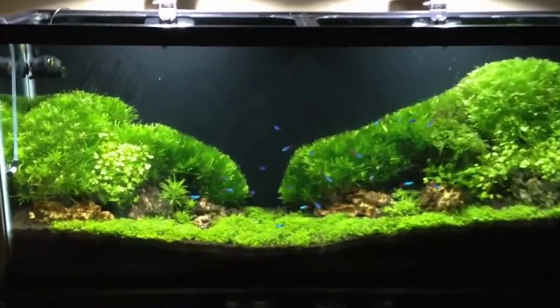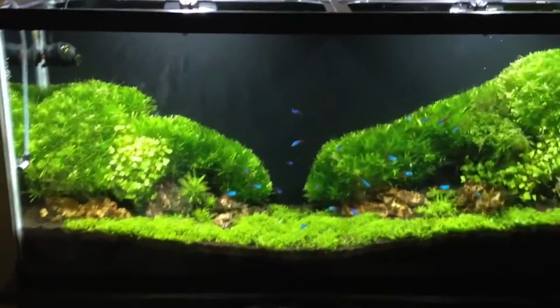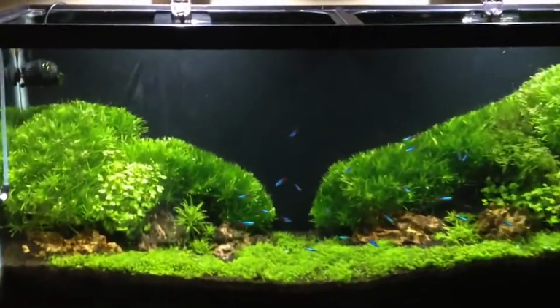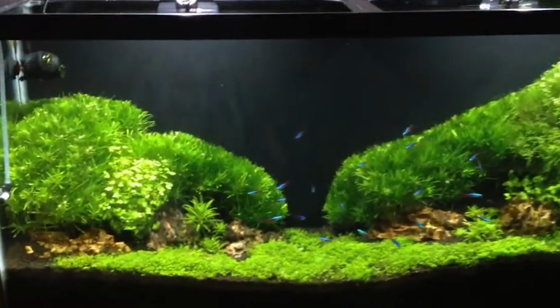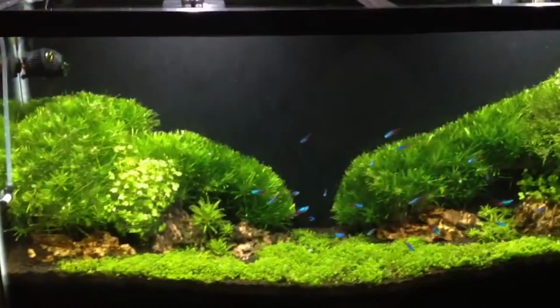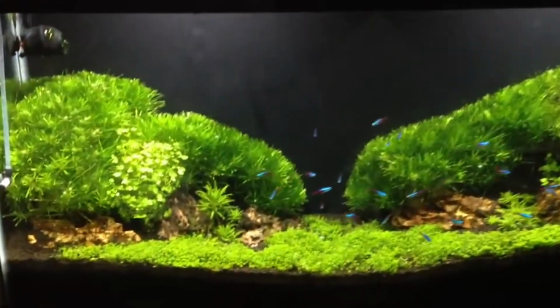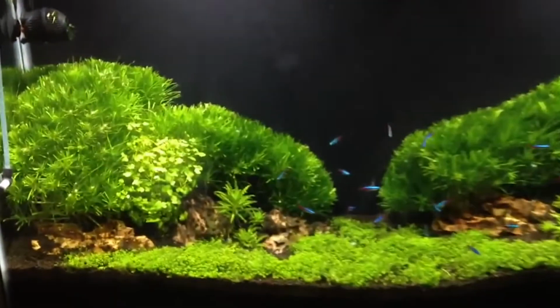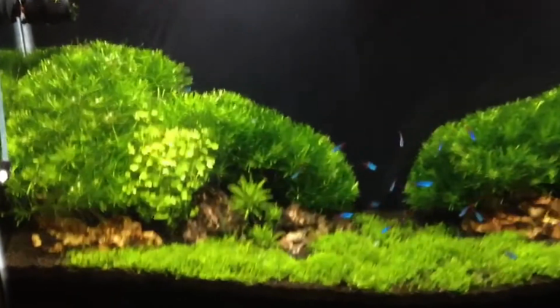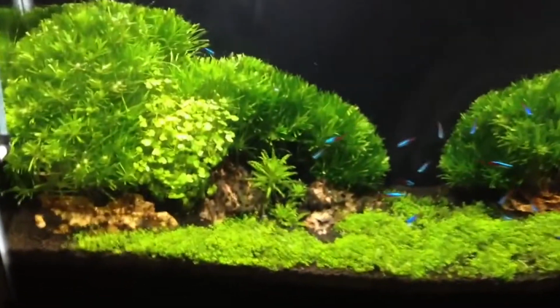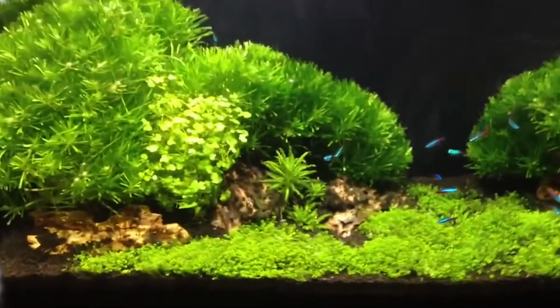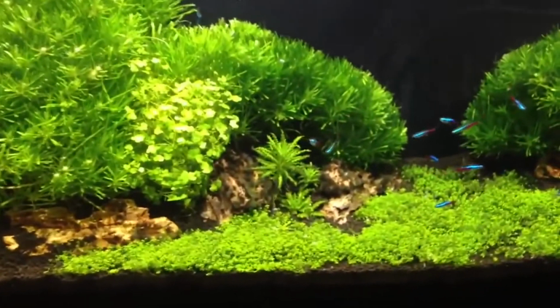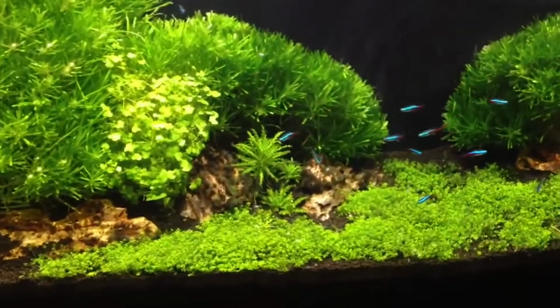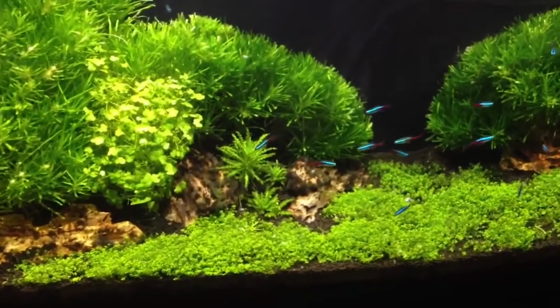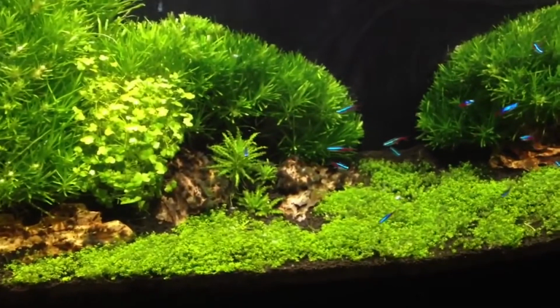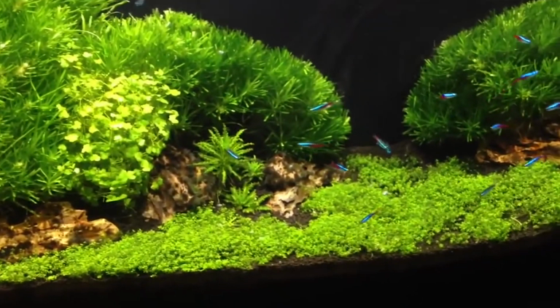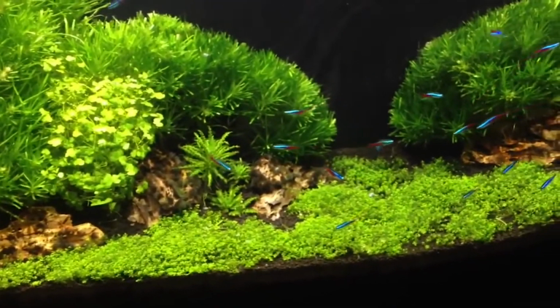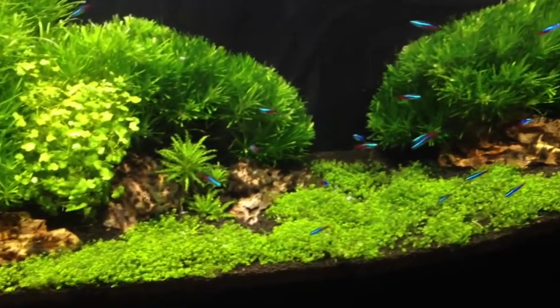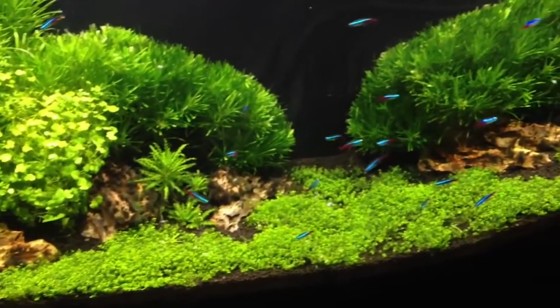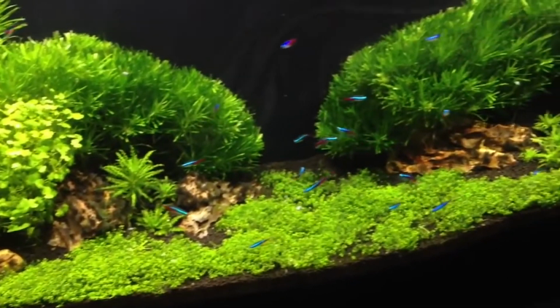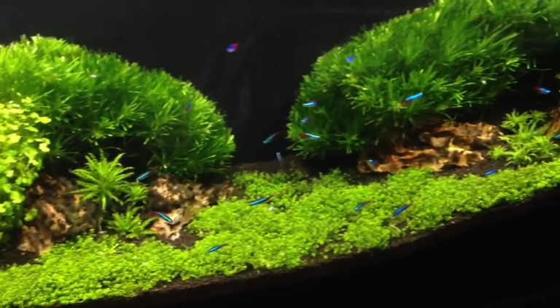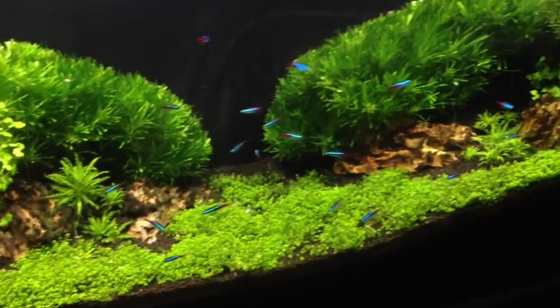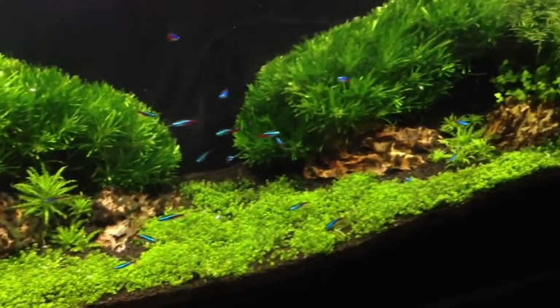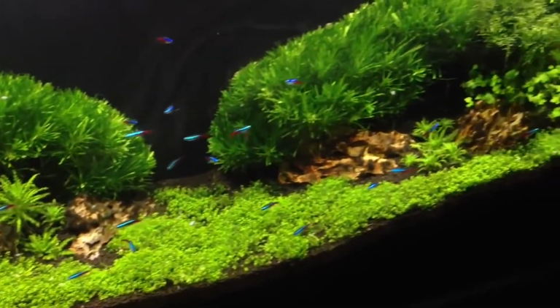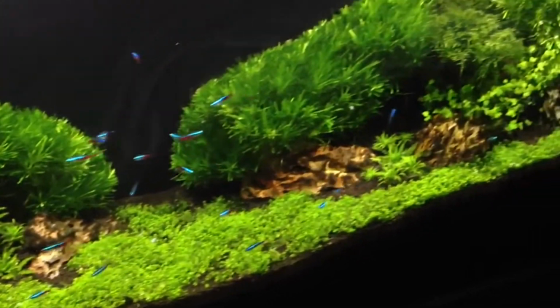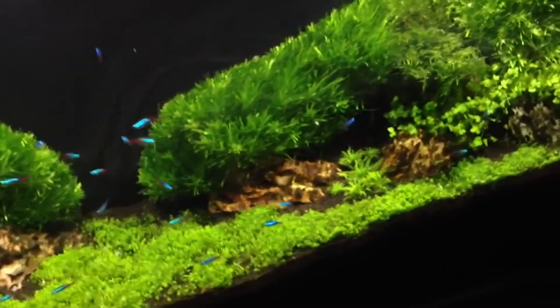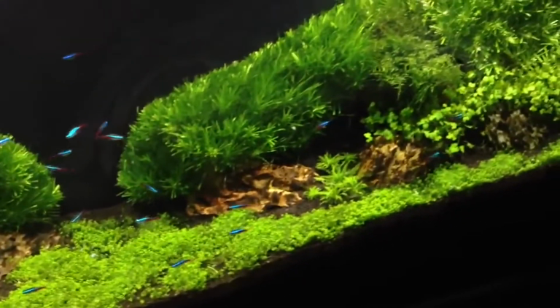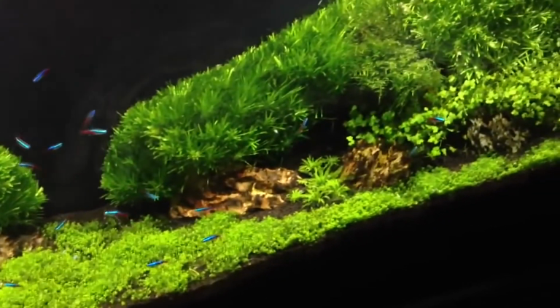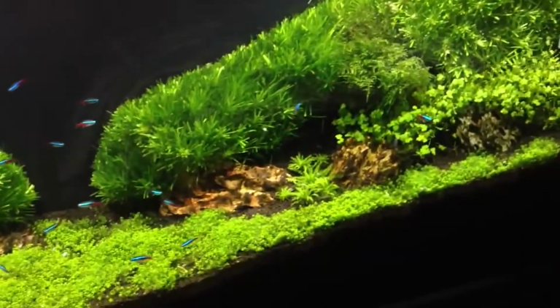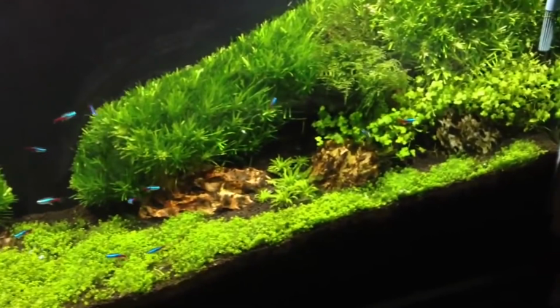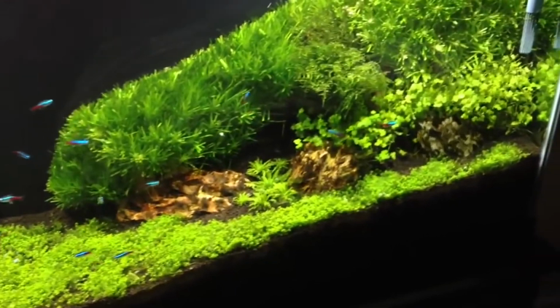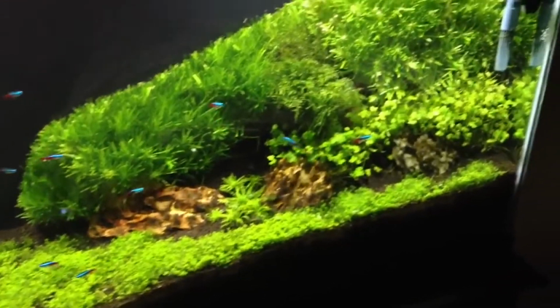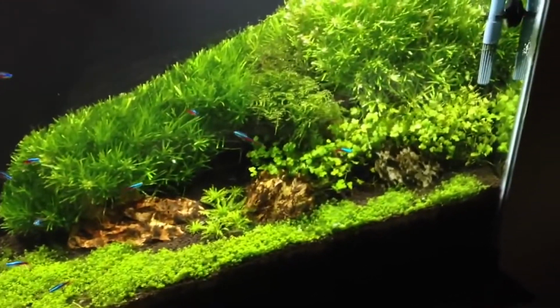Java moss has a lot of popularity in the aquarium trade, which is why it has low cost and low maintenance. It grows on any surface and is a very low maintenance moss. Its lush green color makes it very popular.